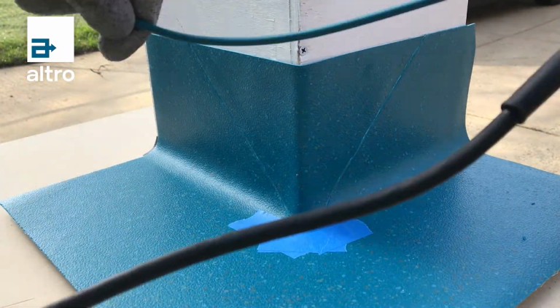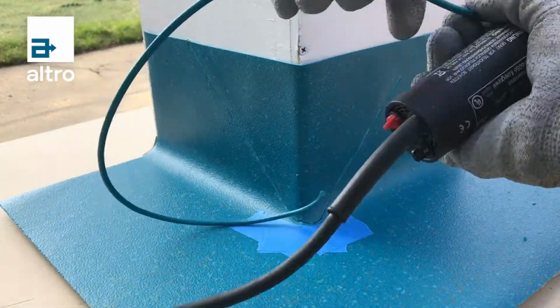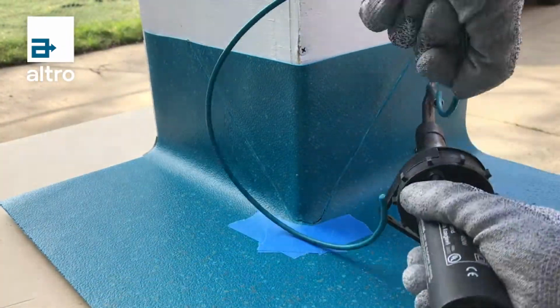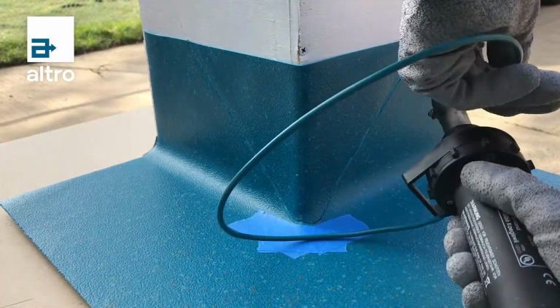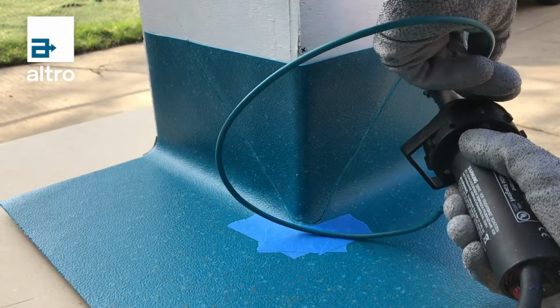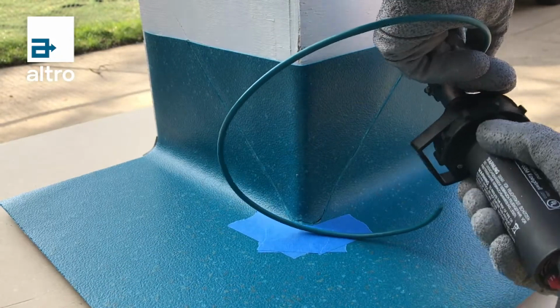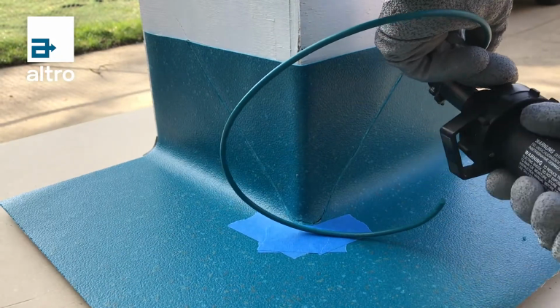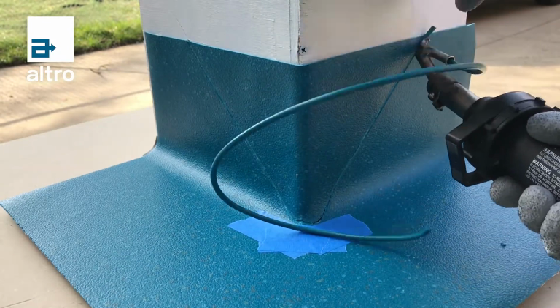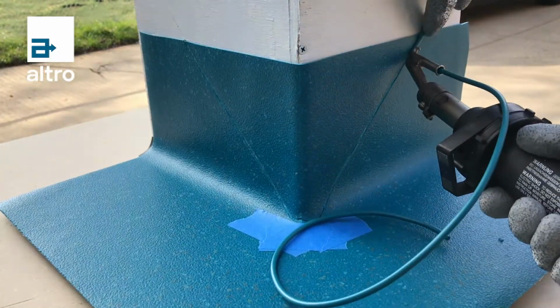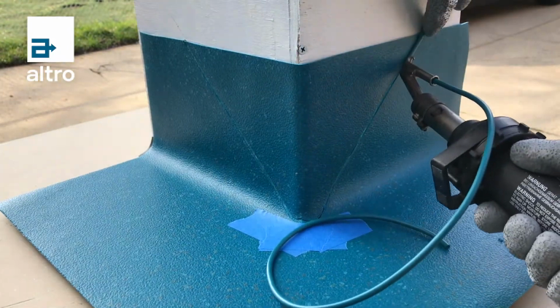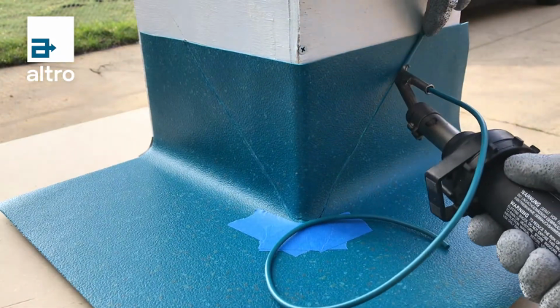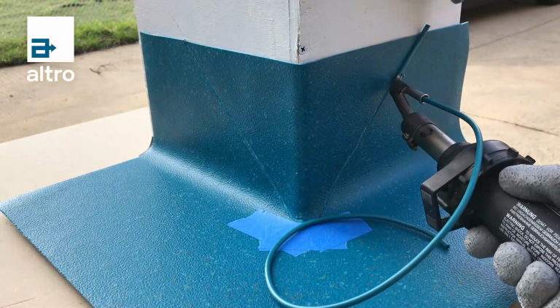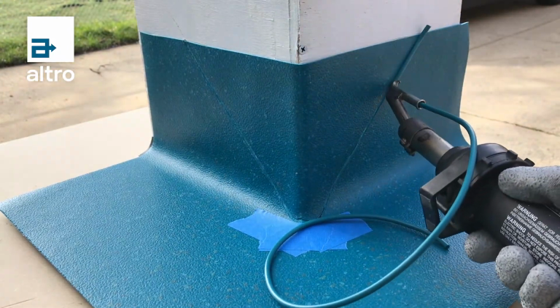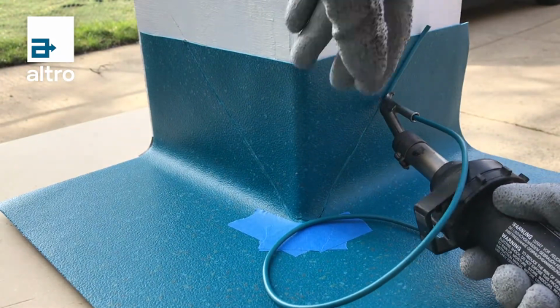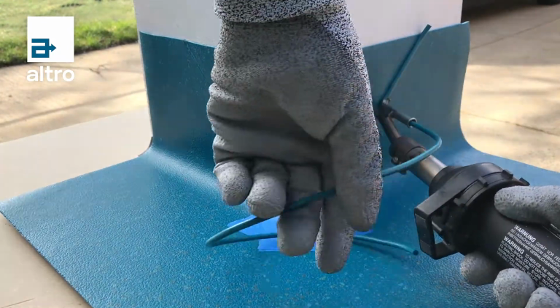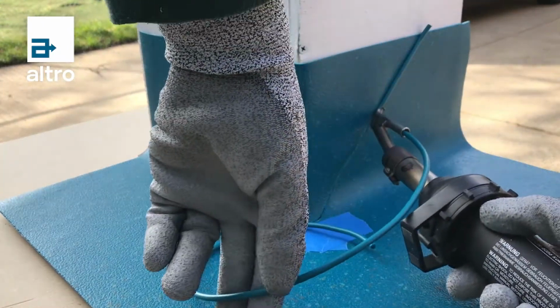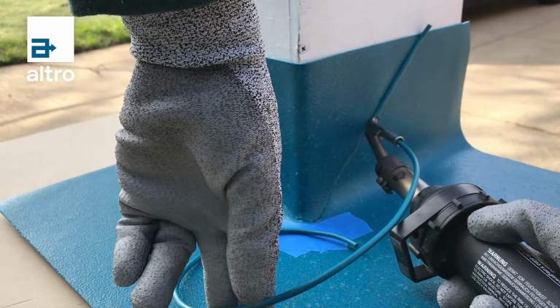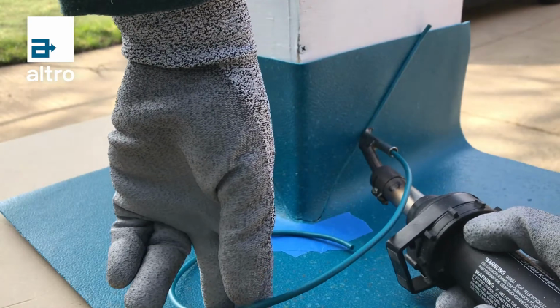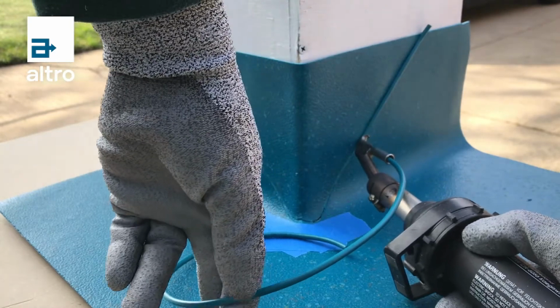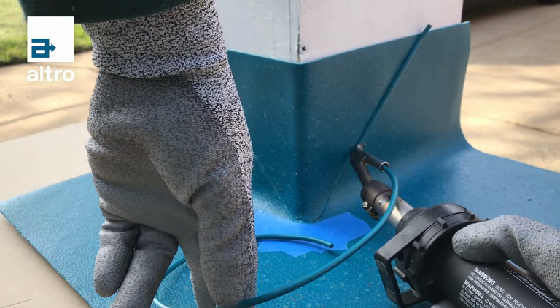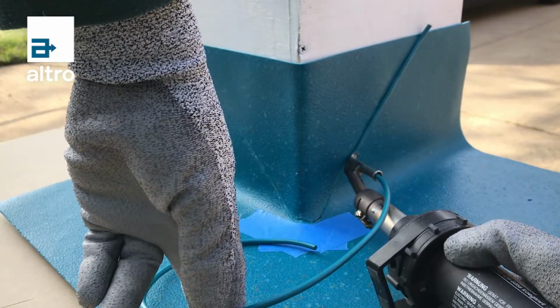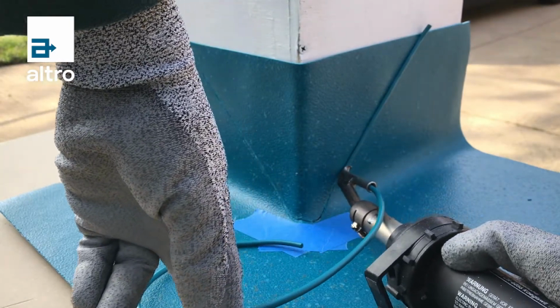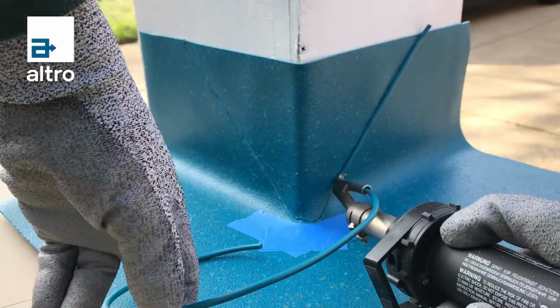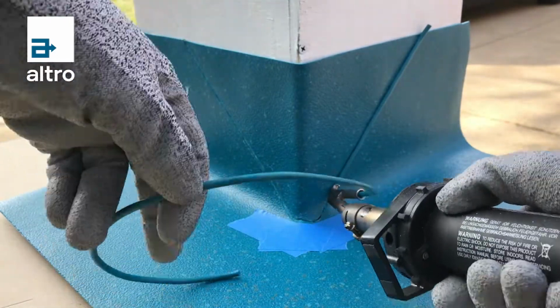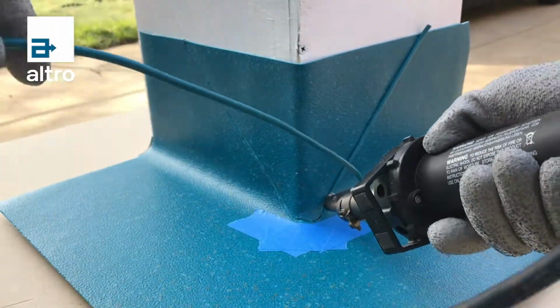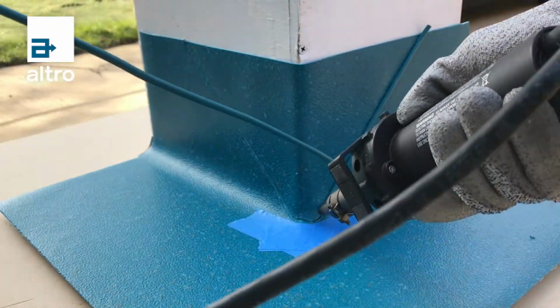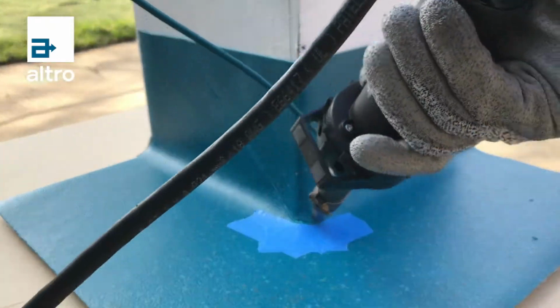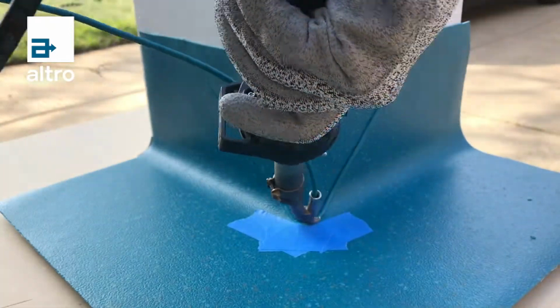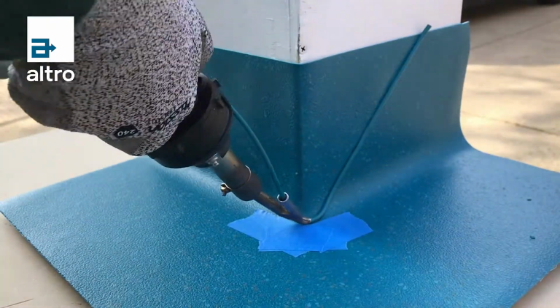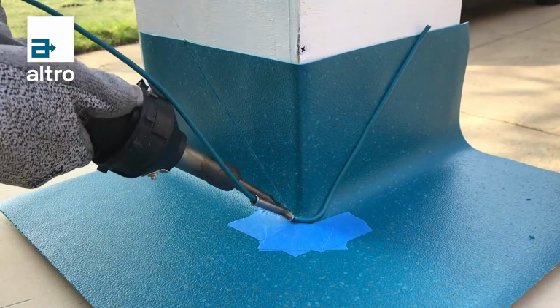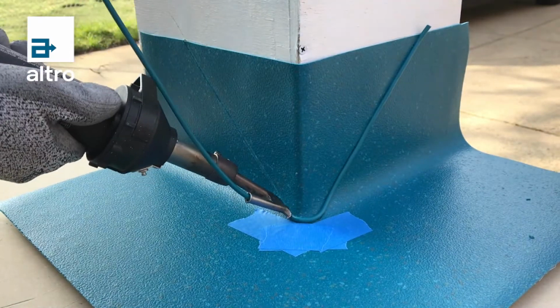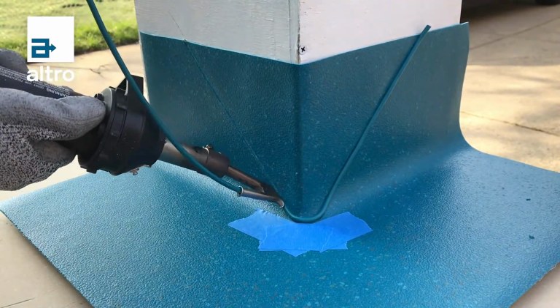It is always best to do a test weld on a spare piece of flooring to make sure your speed and temperature setting is suitable for the product. Fit the heat welding gun with an appropriate speed welding tip for the product that is being heat welded.